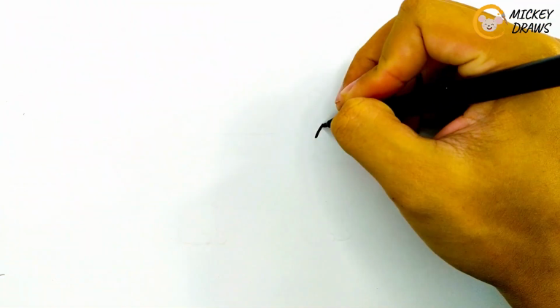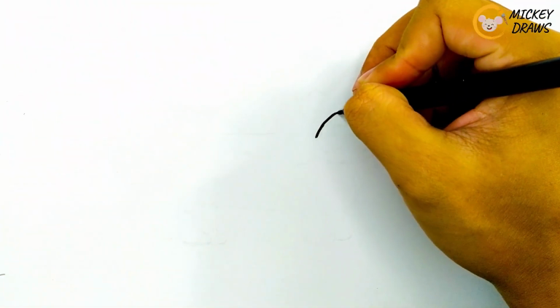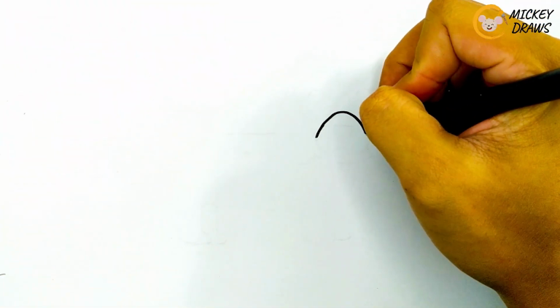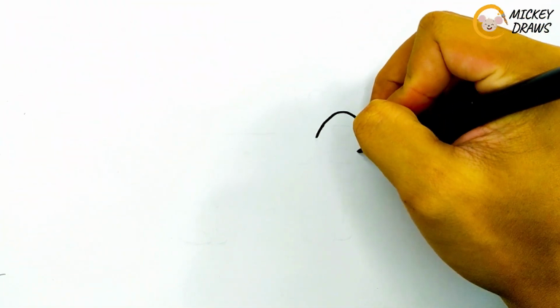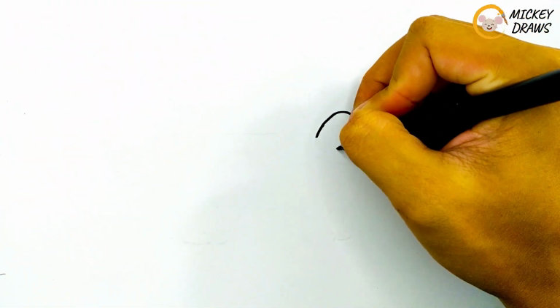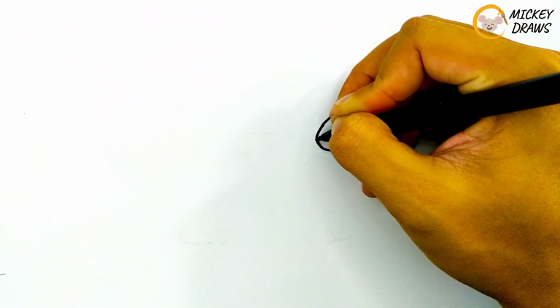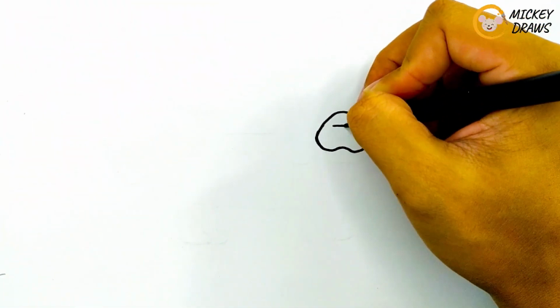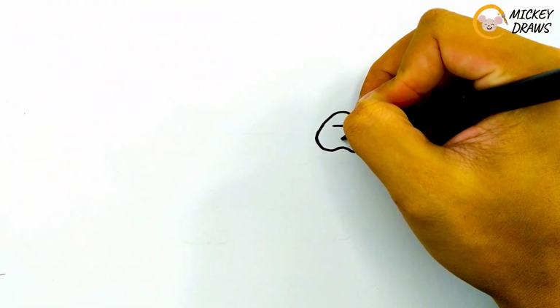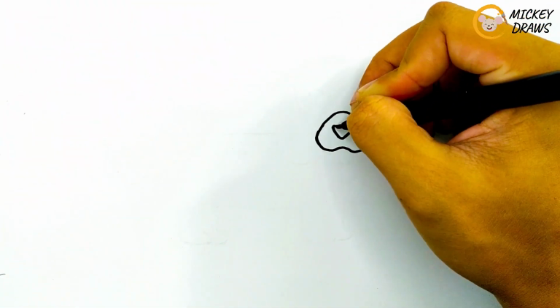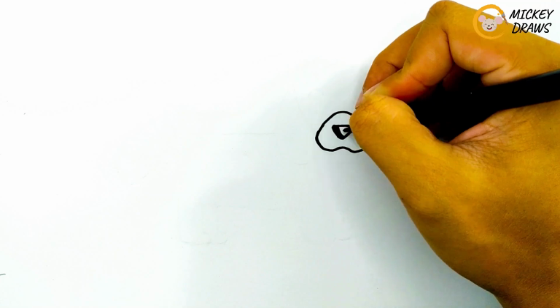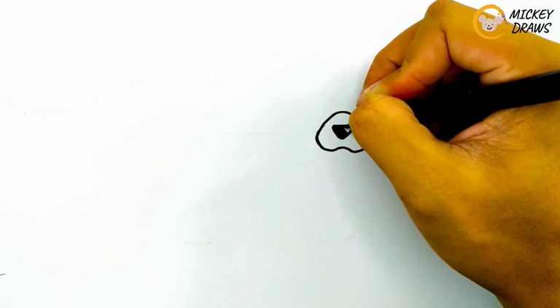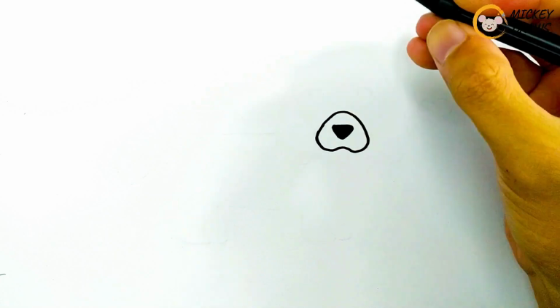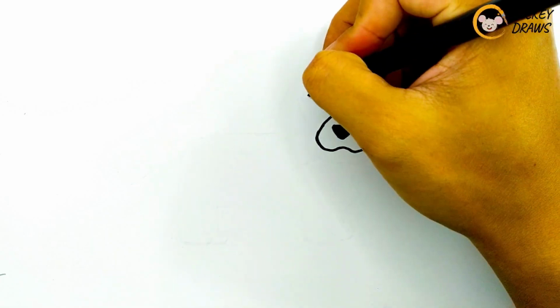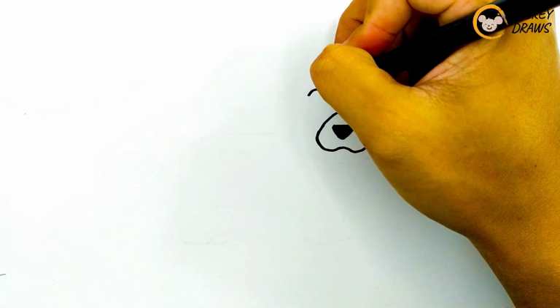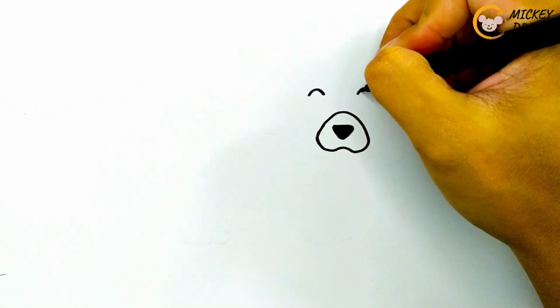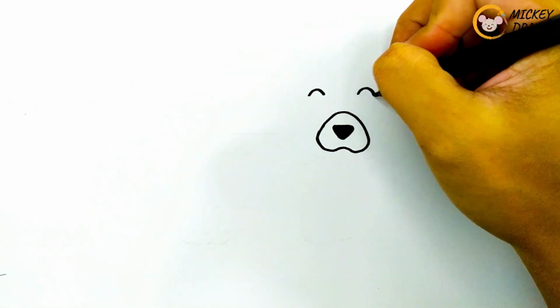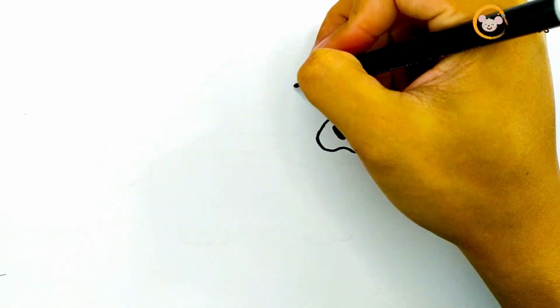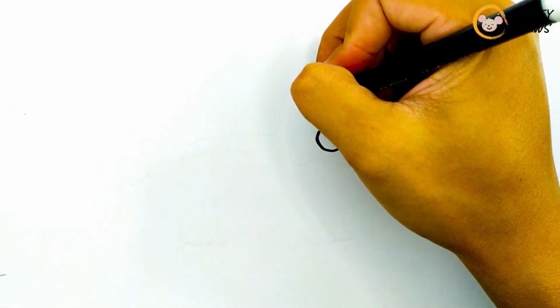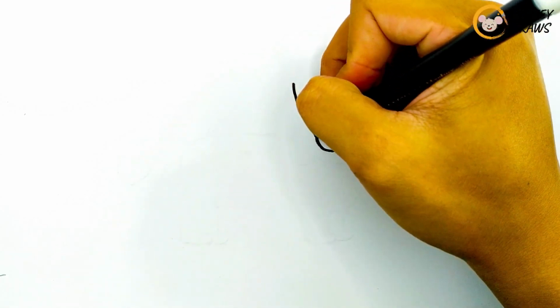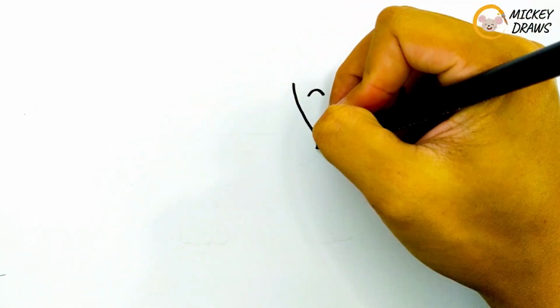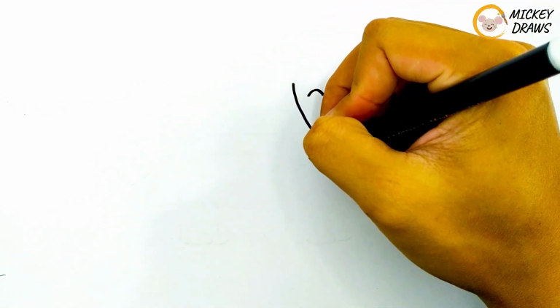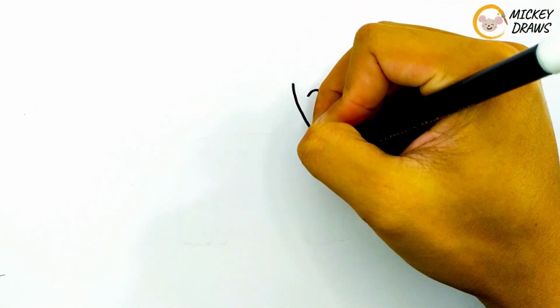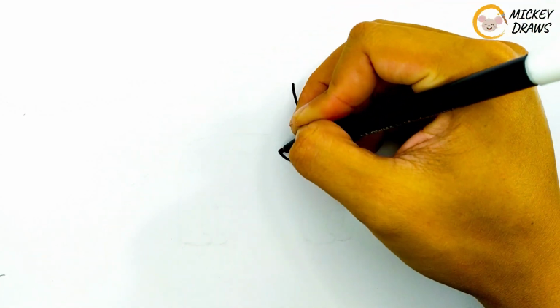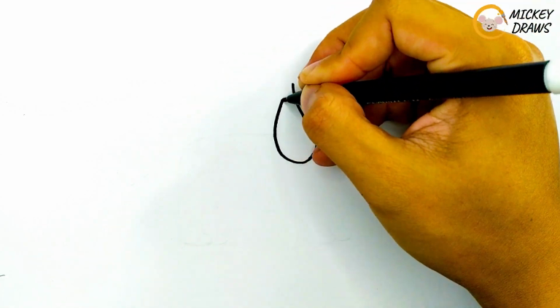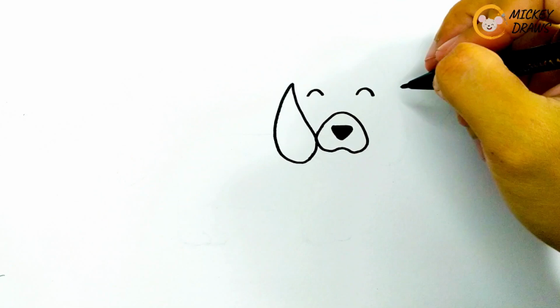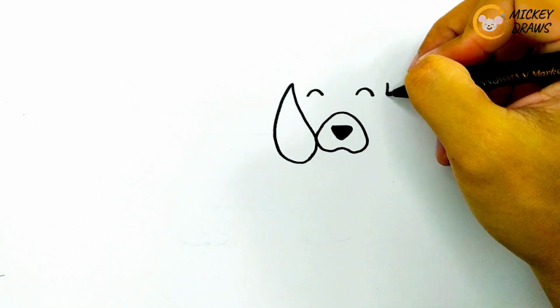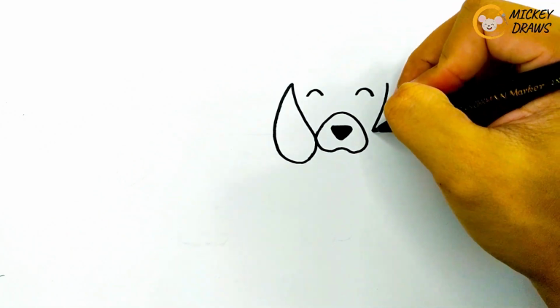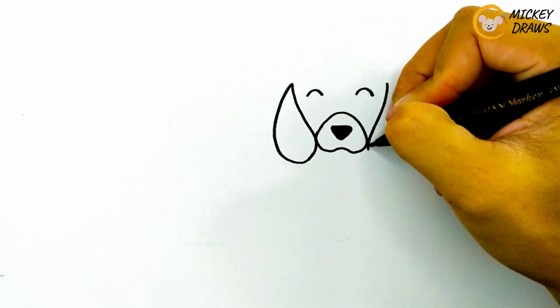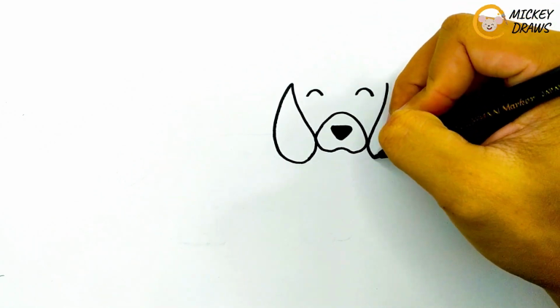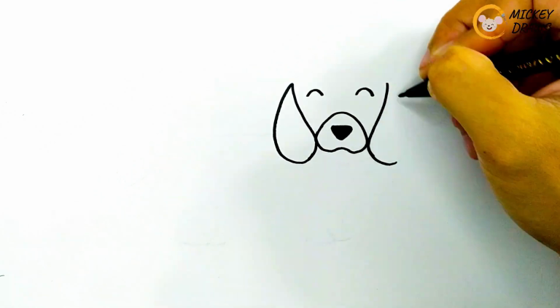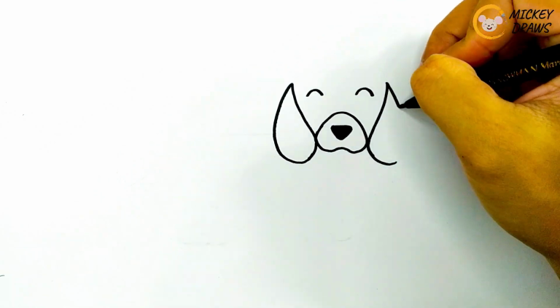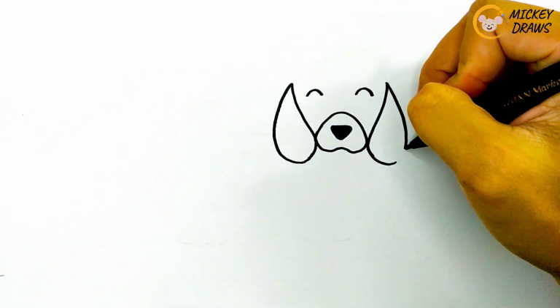First, we draw the mouth and nose. Then his eyes closed because he was smiling. After that, we draw the two ears and the shape of the head.